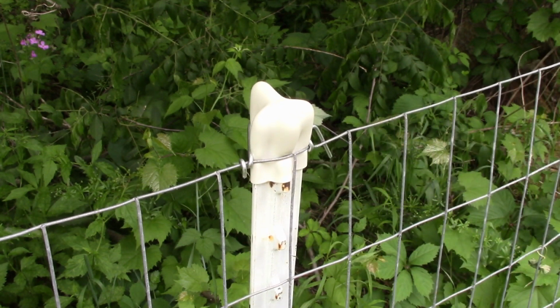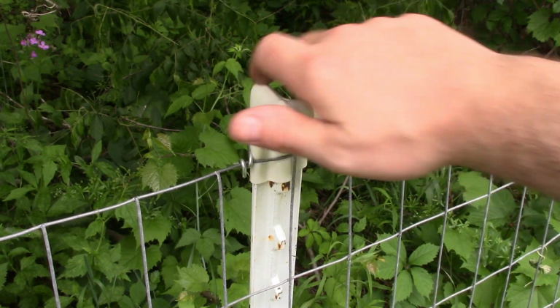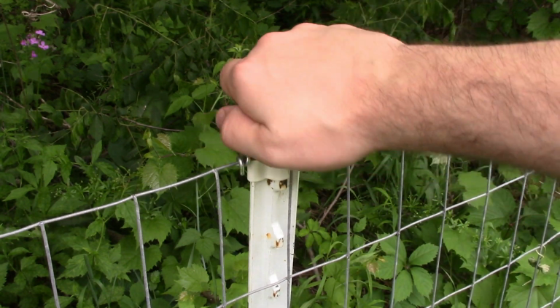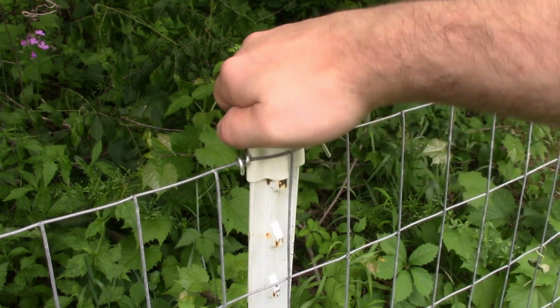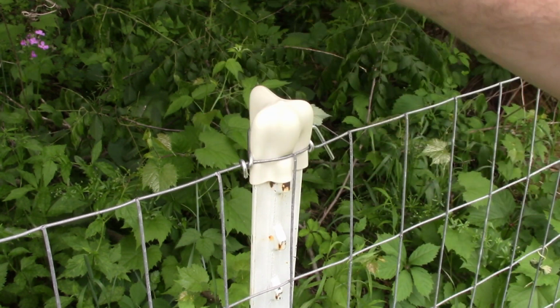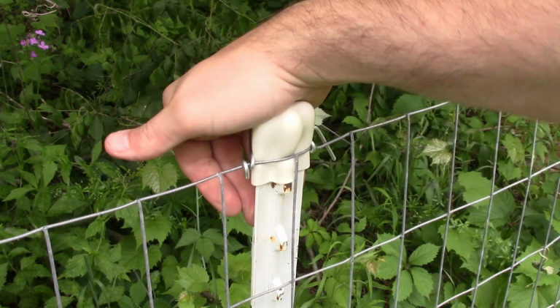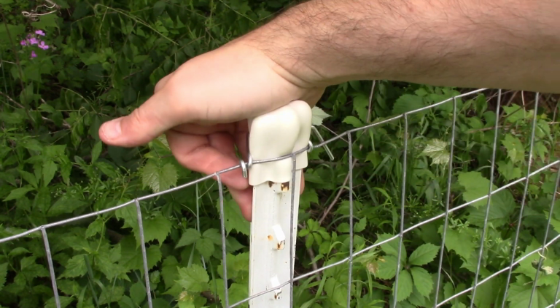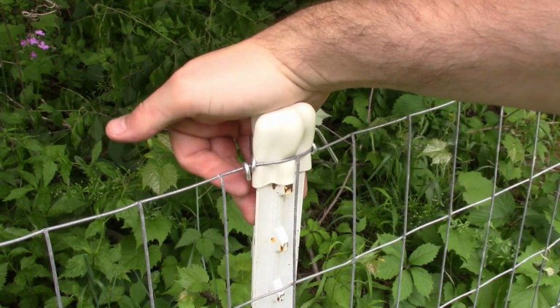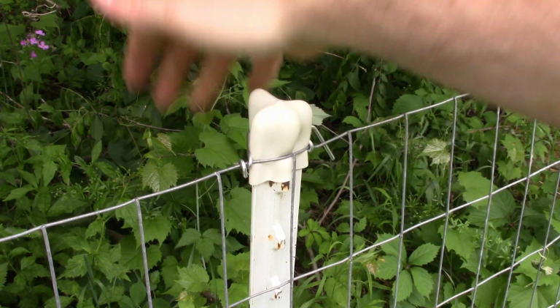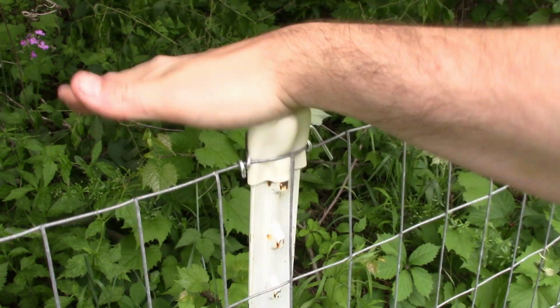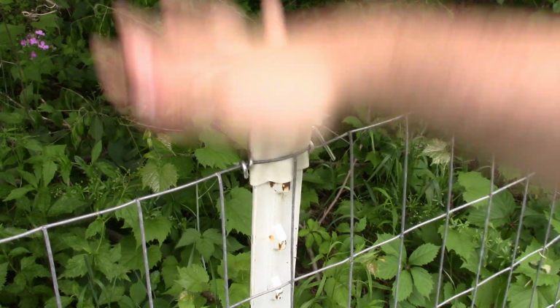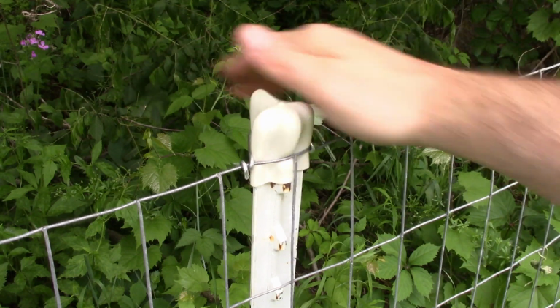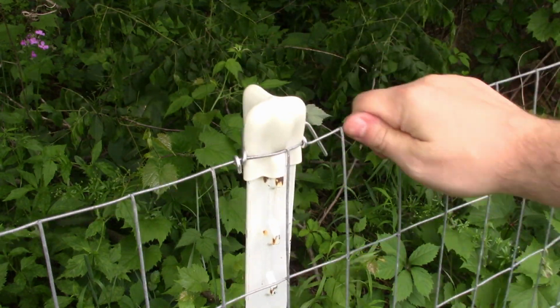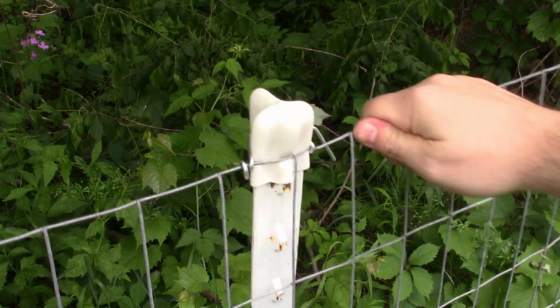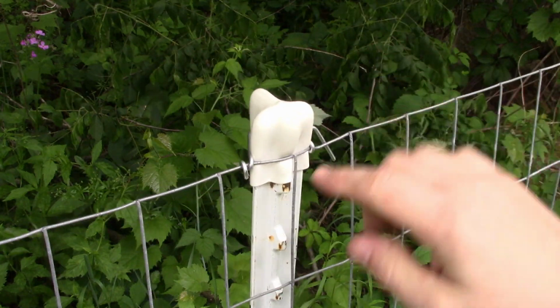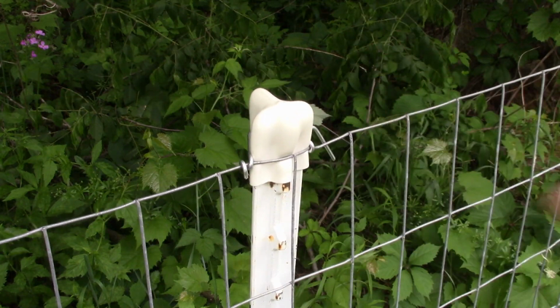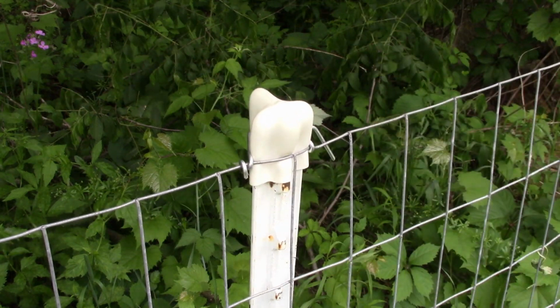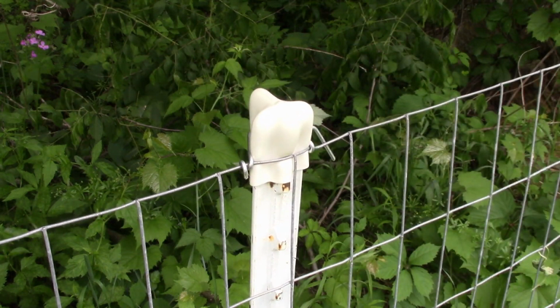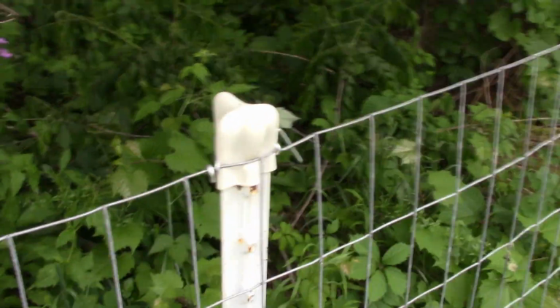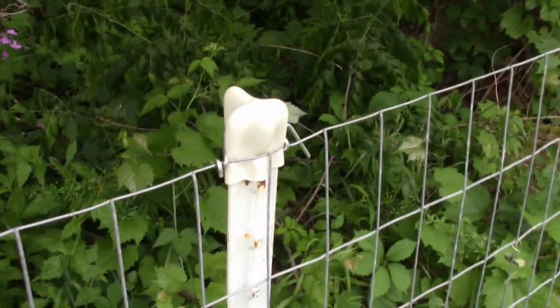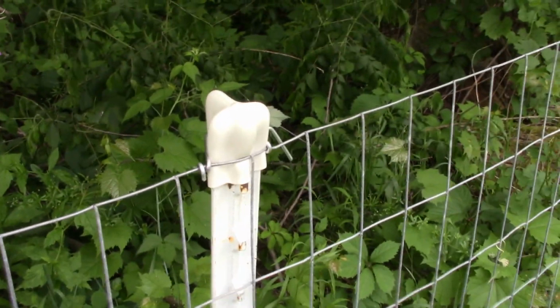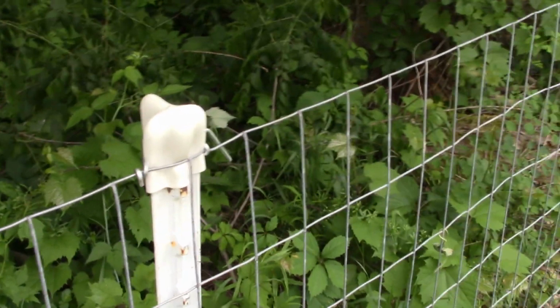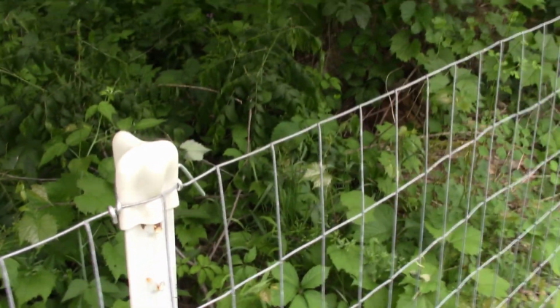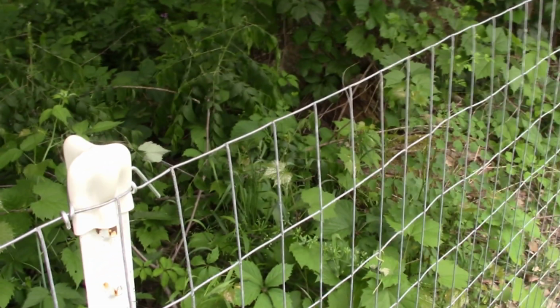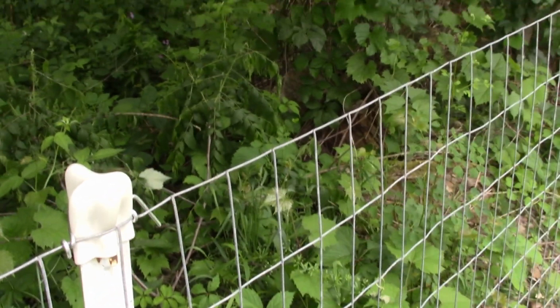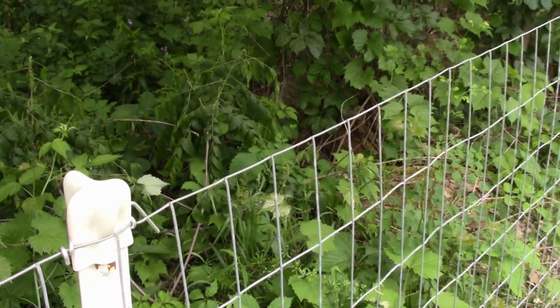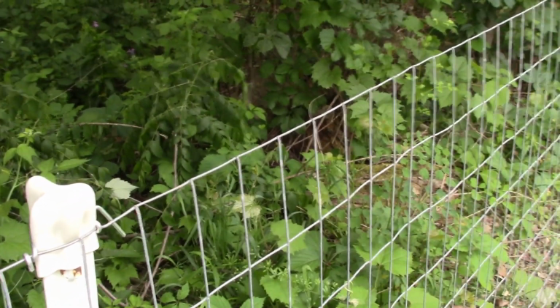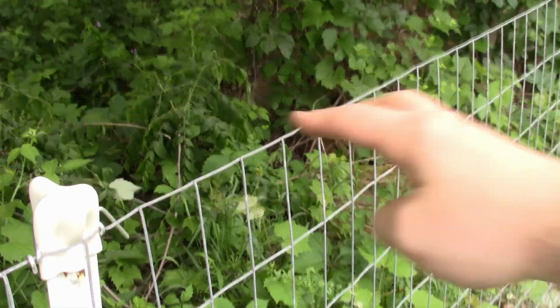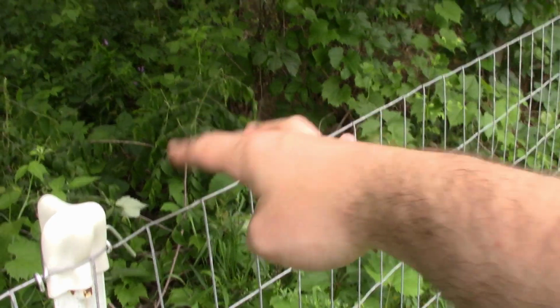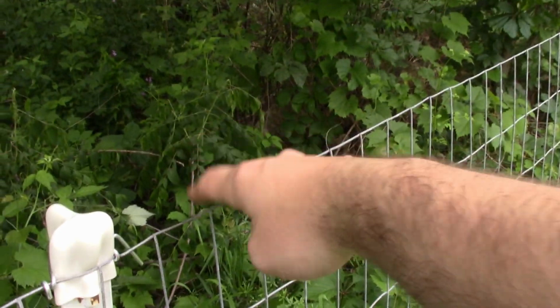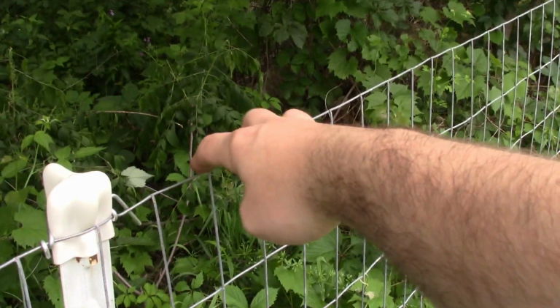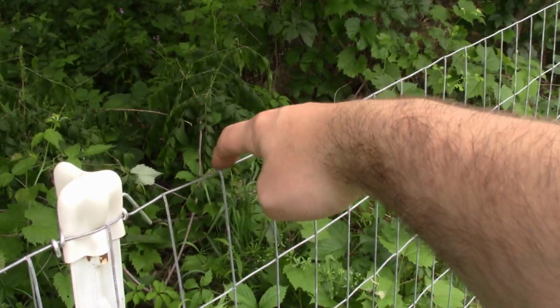There you can see it's really locked on there now, and the top of my fence is like piano wire.